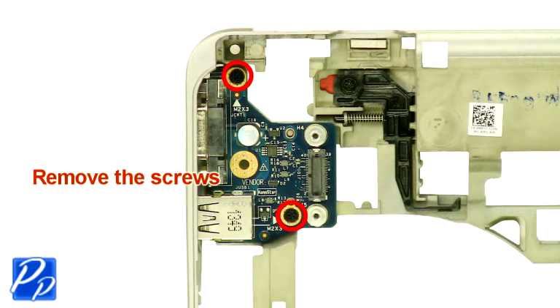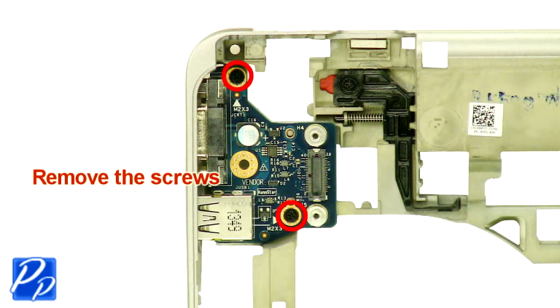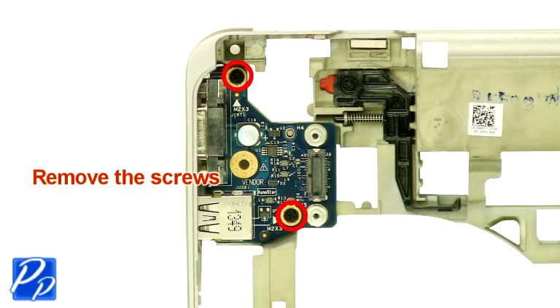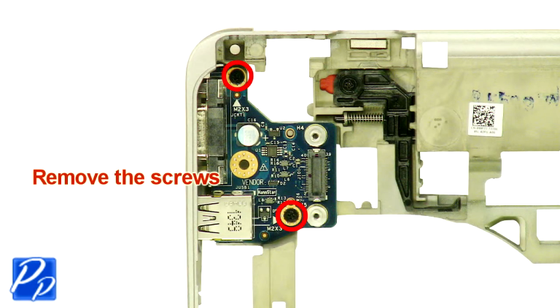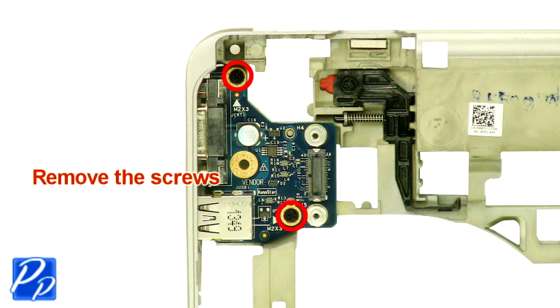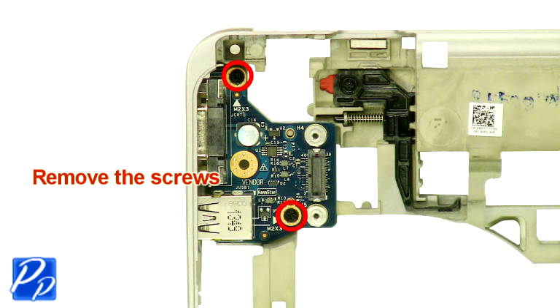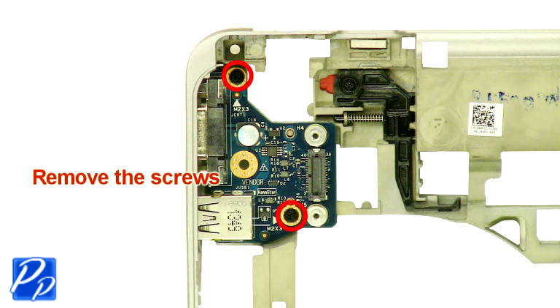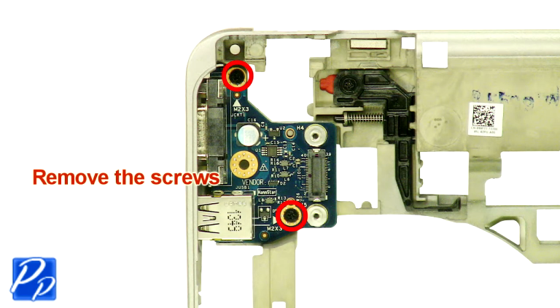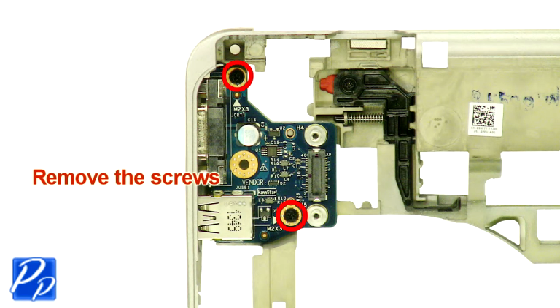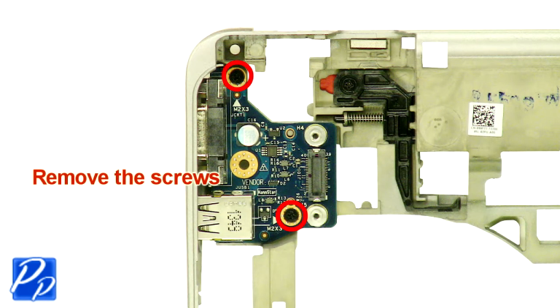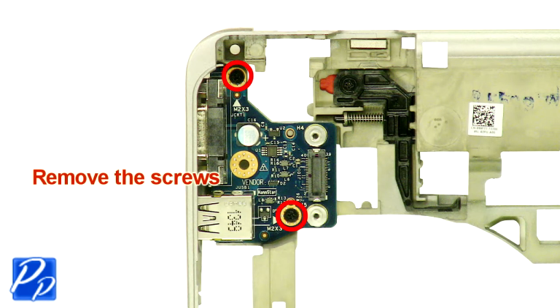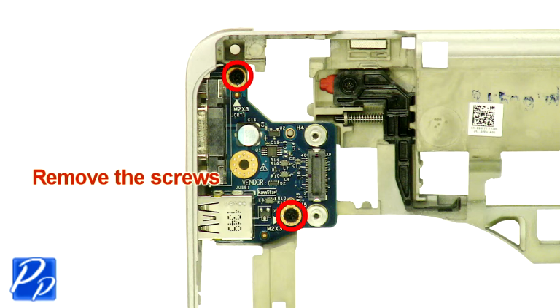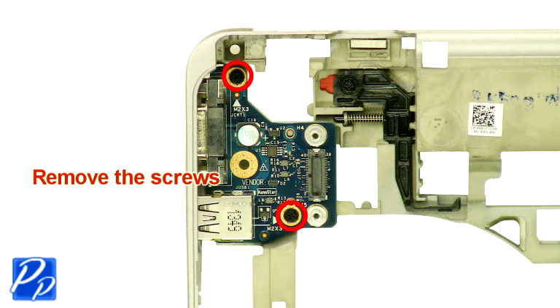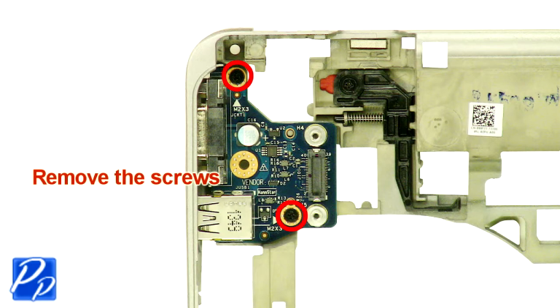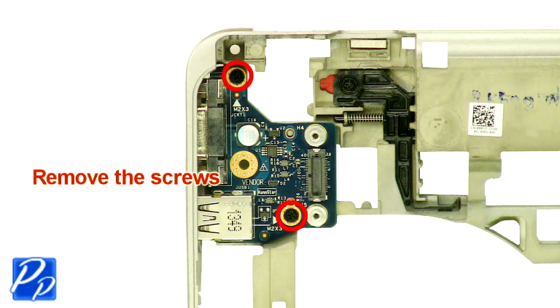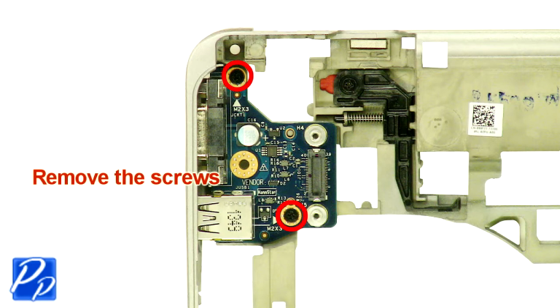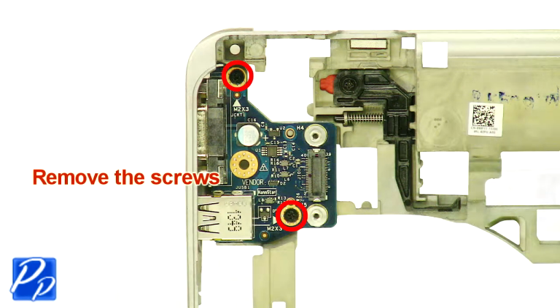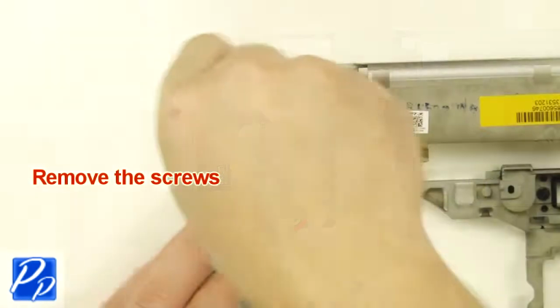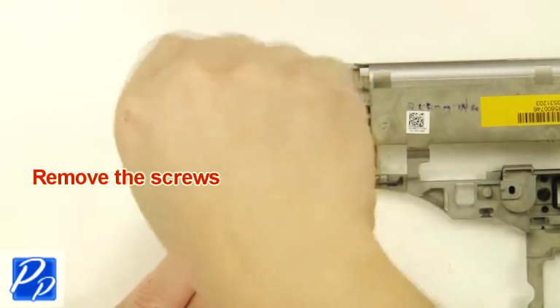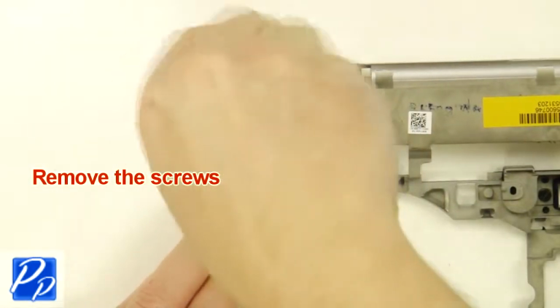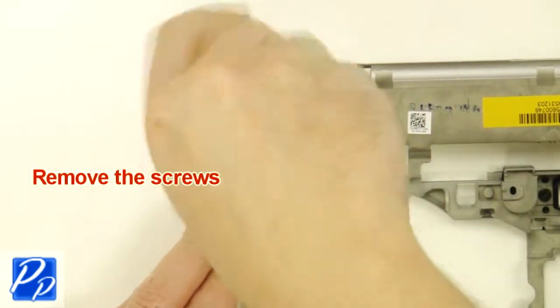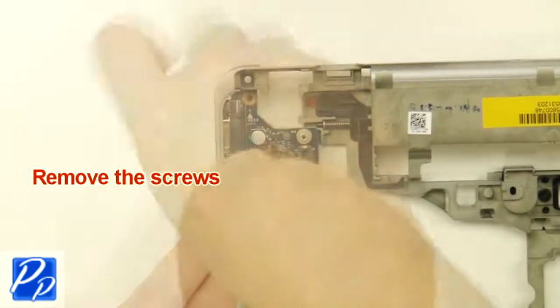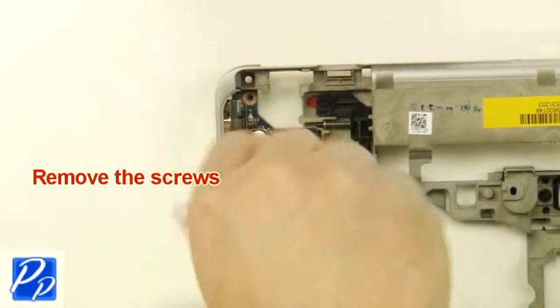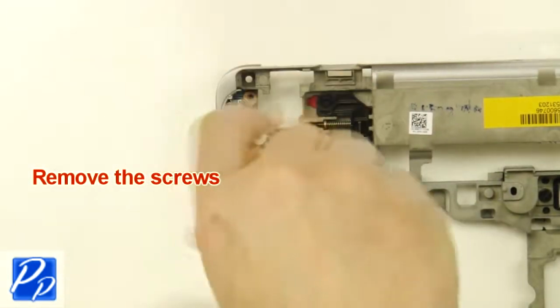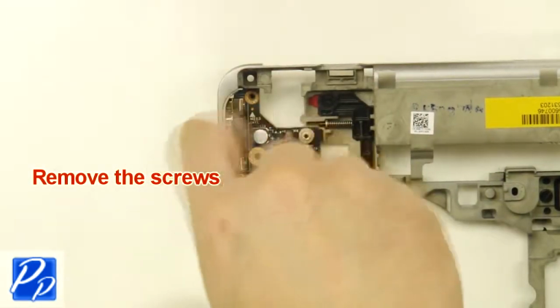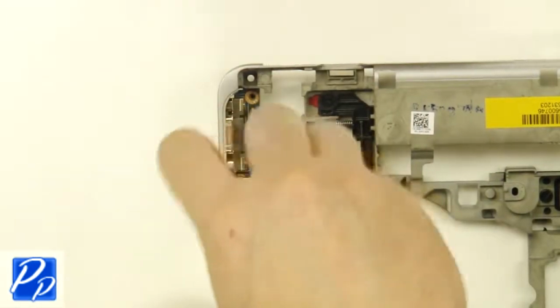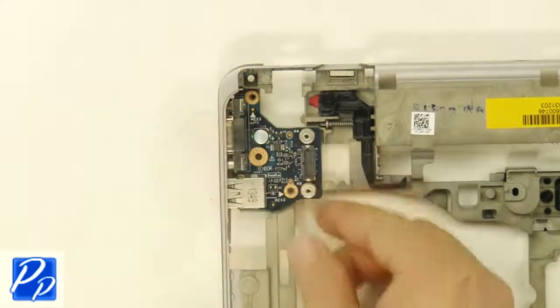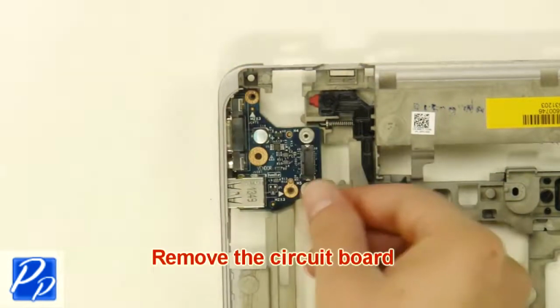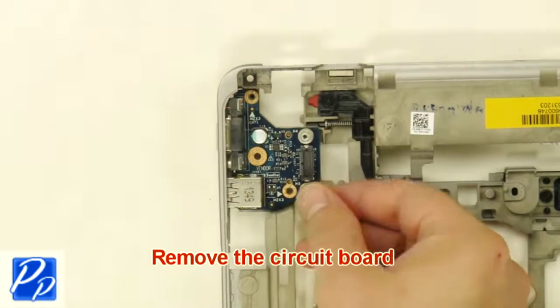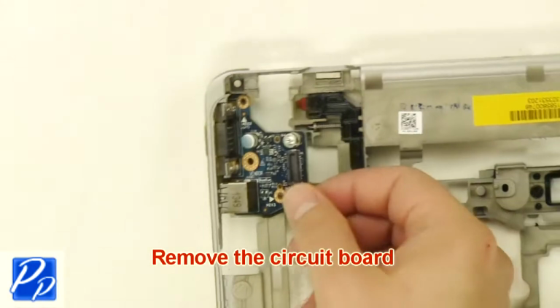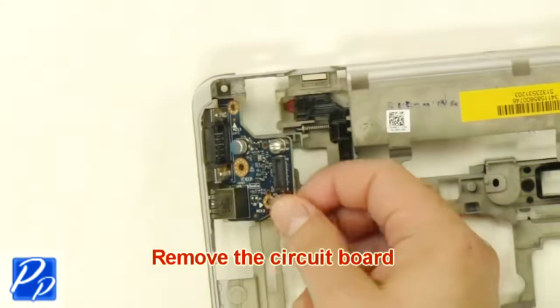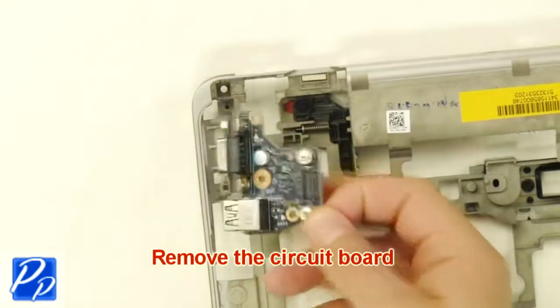Remove the screws. Remove the screws. Remove the circuit board.